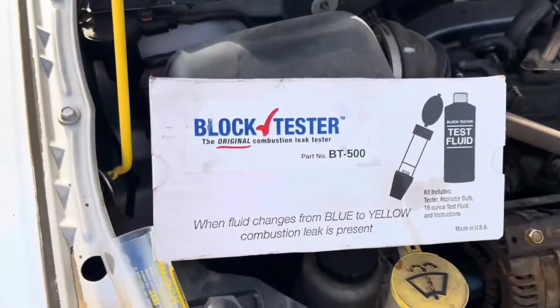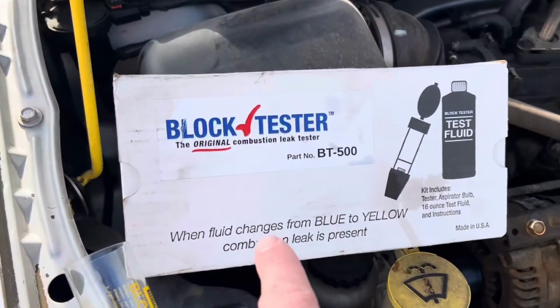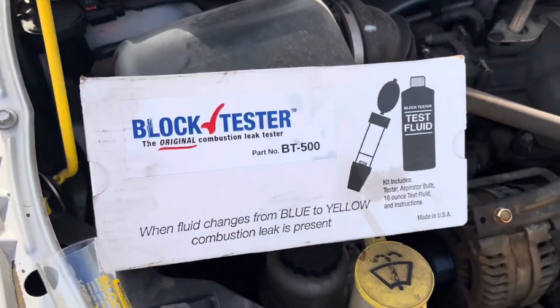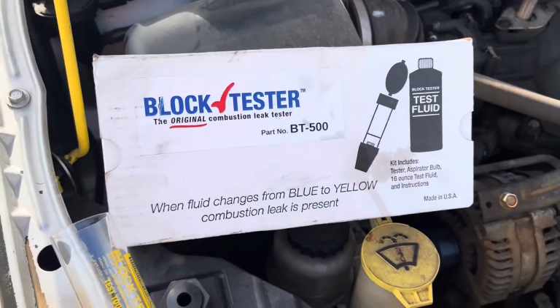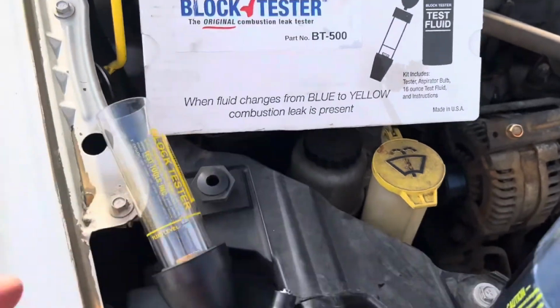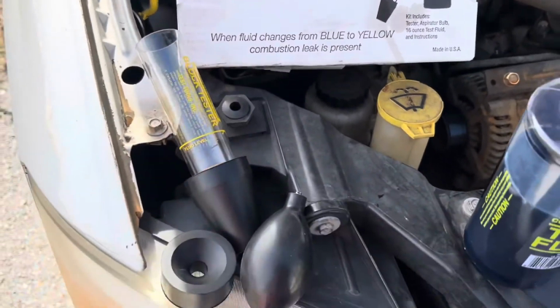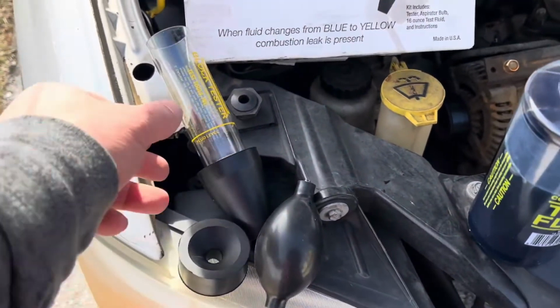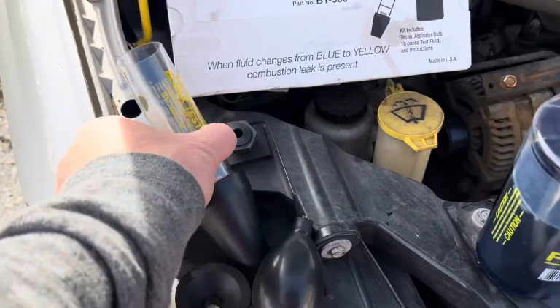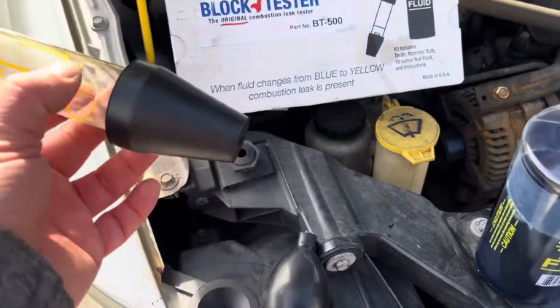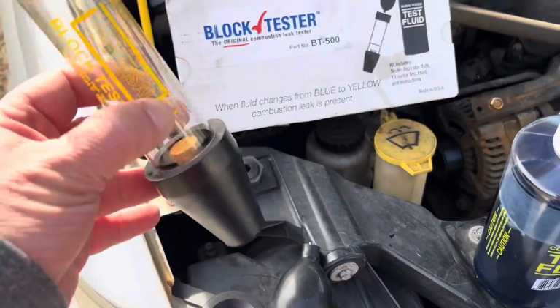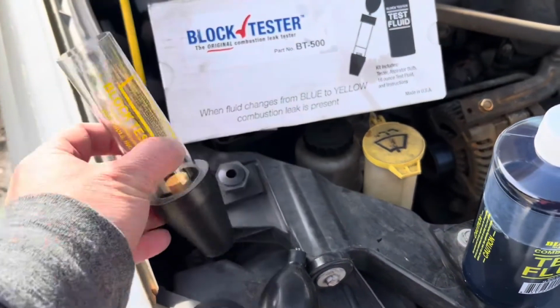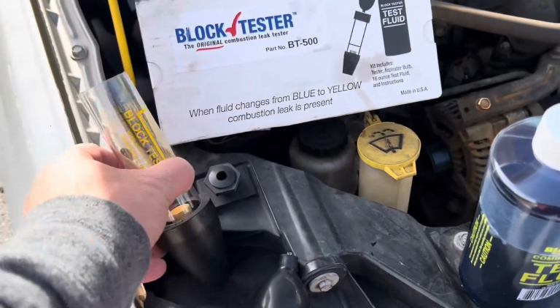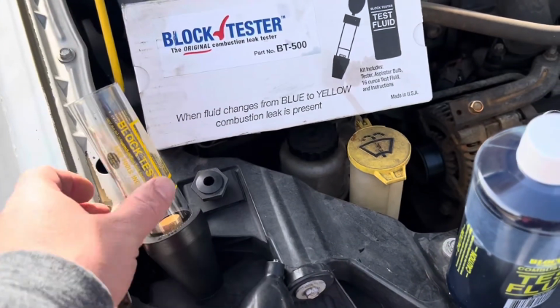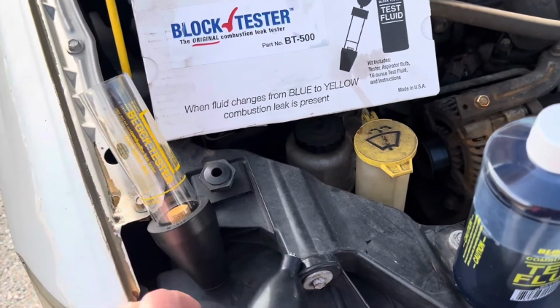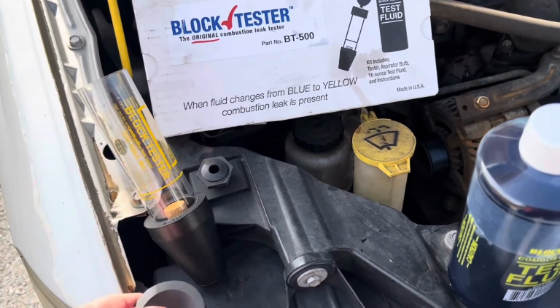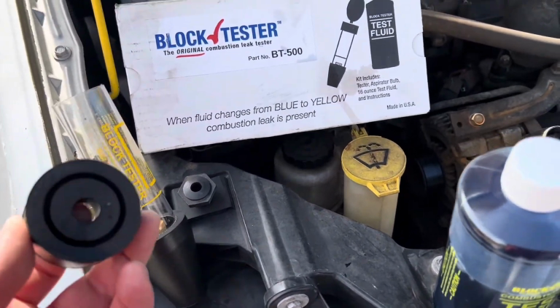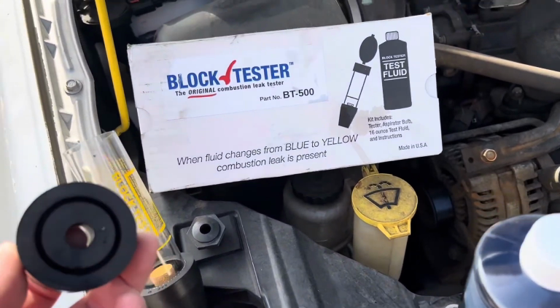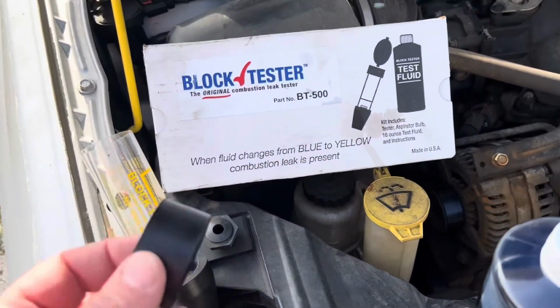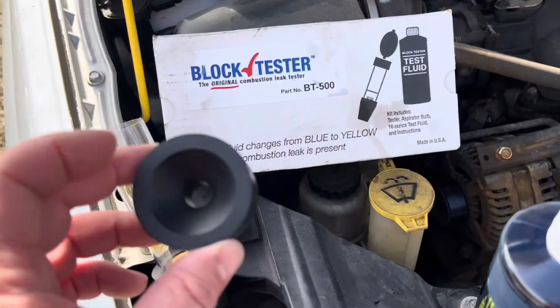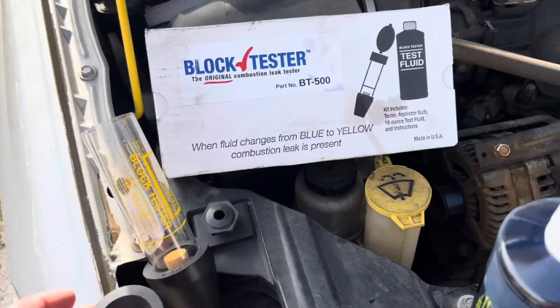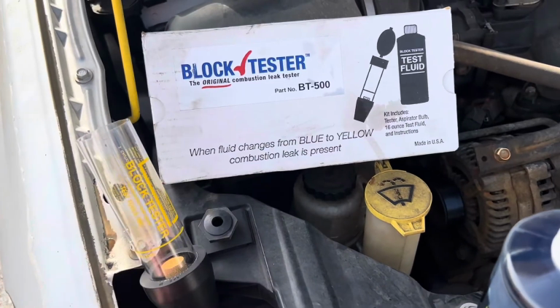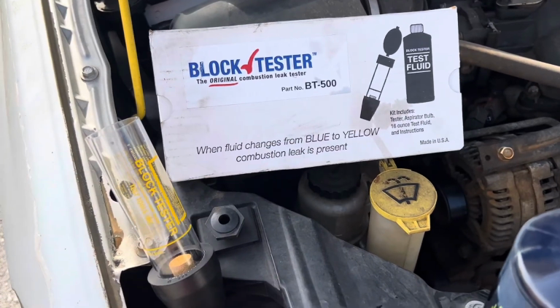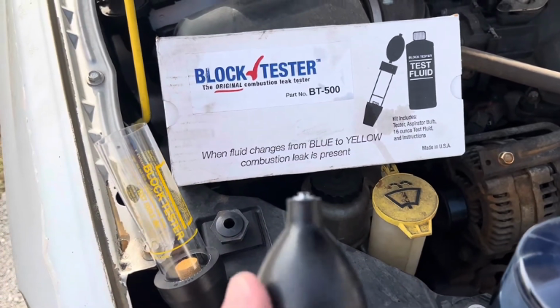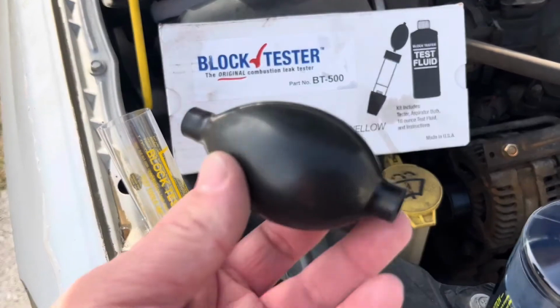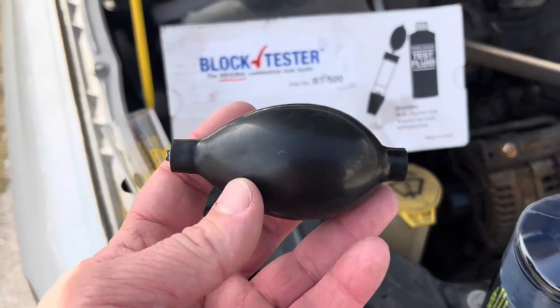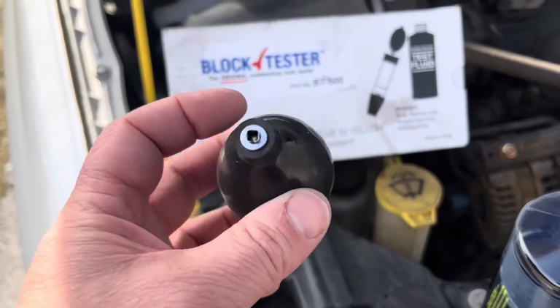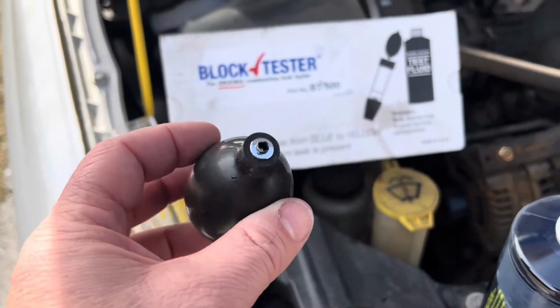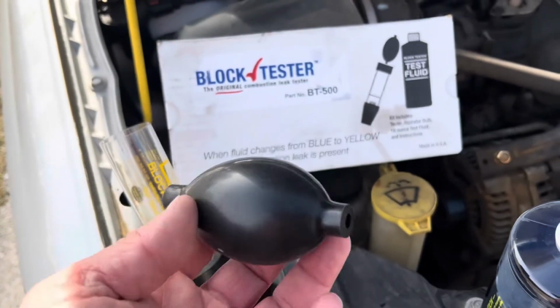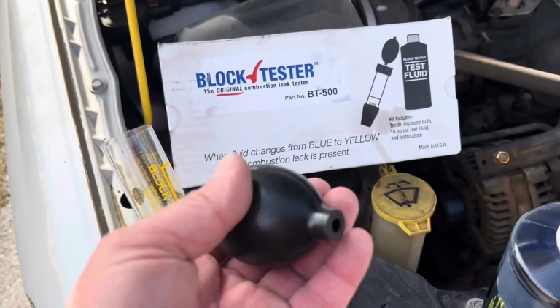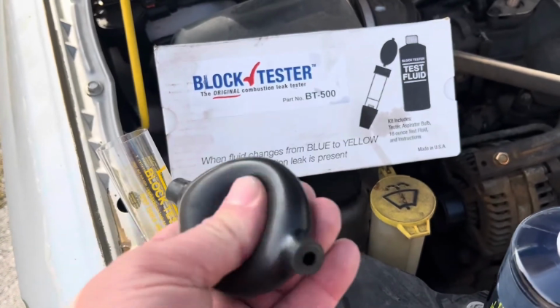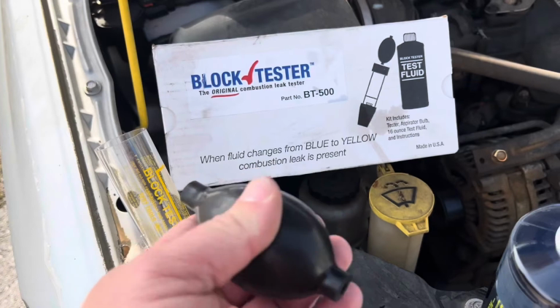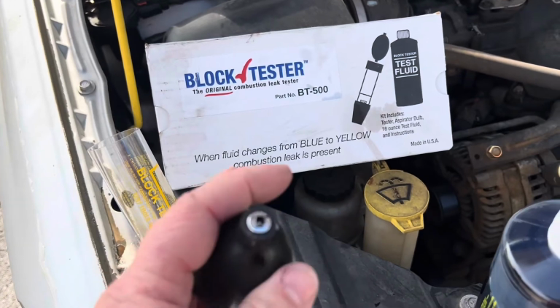It turns yellow — that's what you're looking for. What you get in the kit: you'll get this beaker, the top for the beaker, and then you'll get this bulb to pull the air through the fluid.